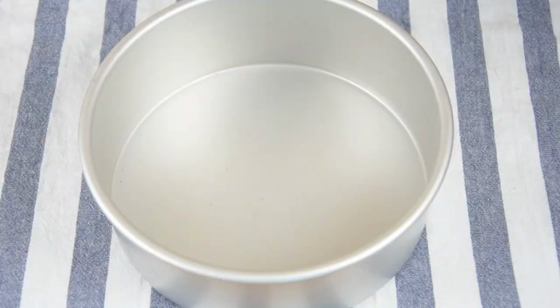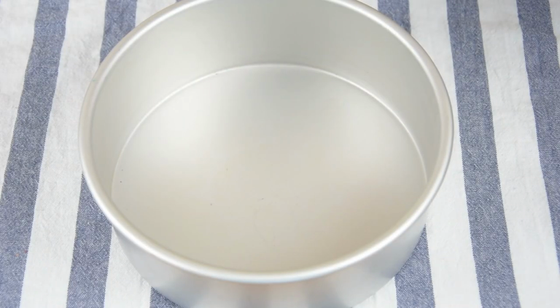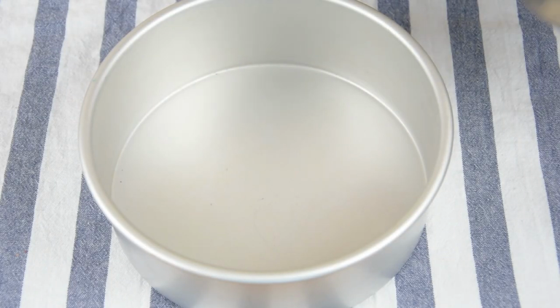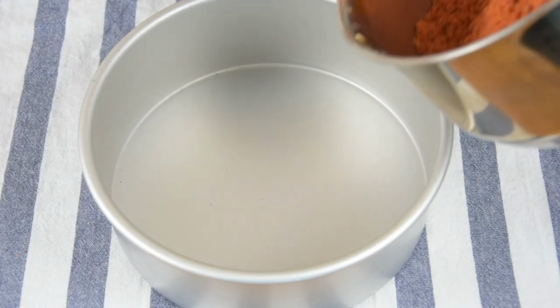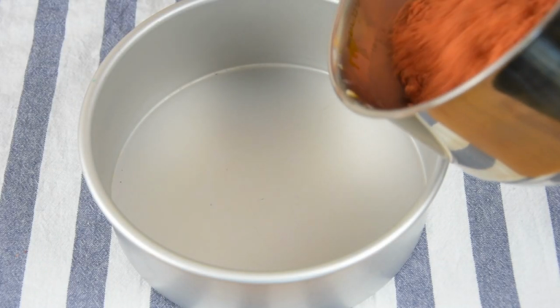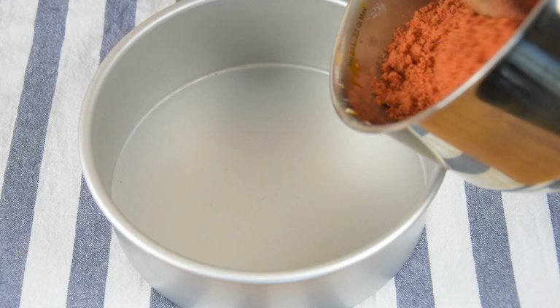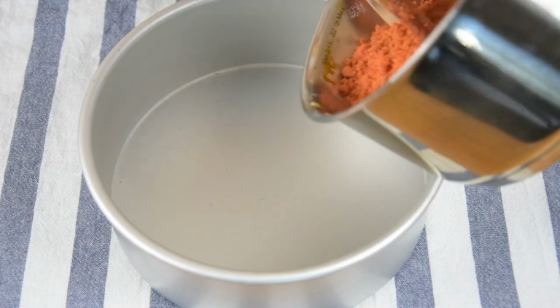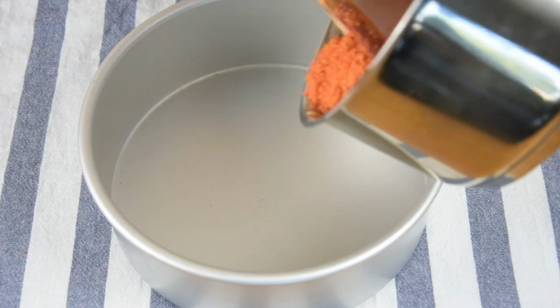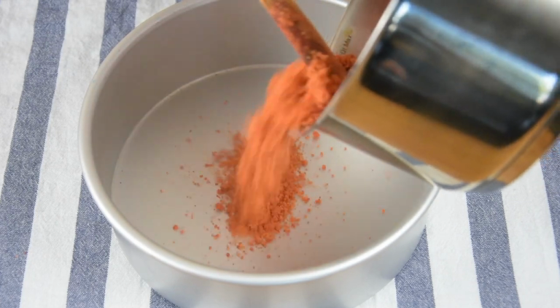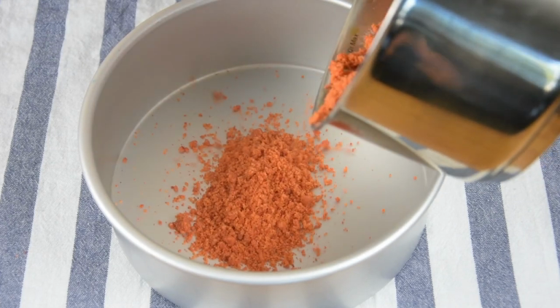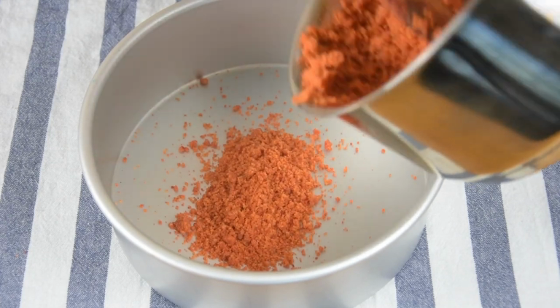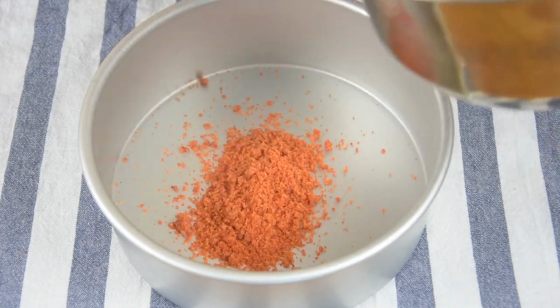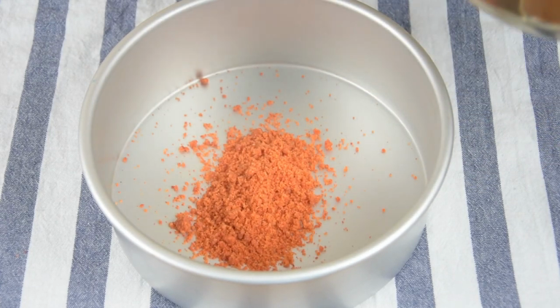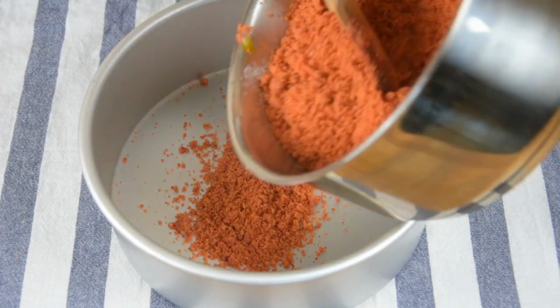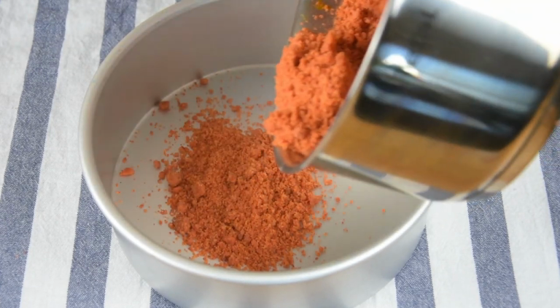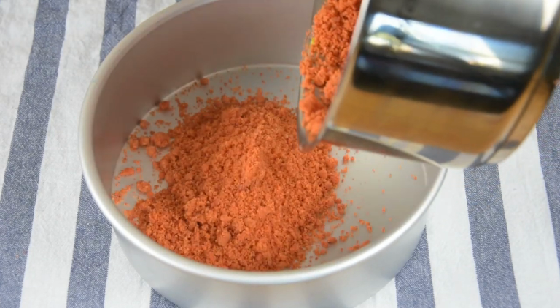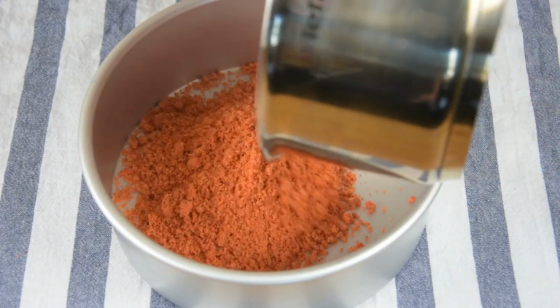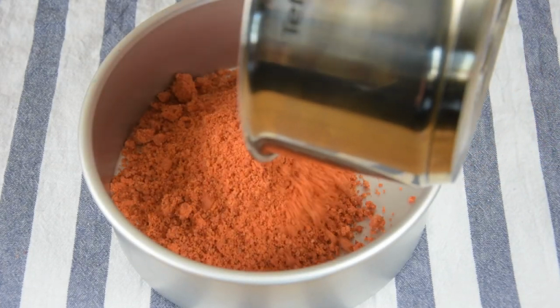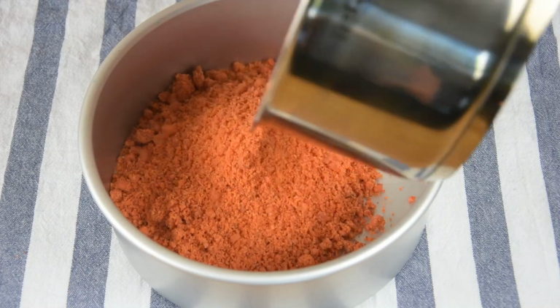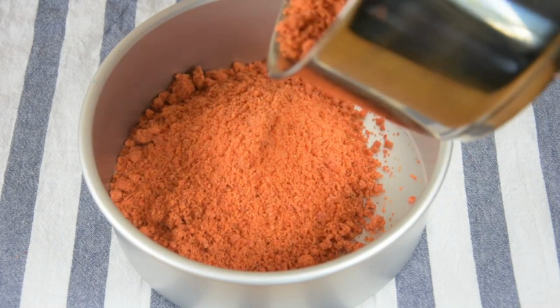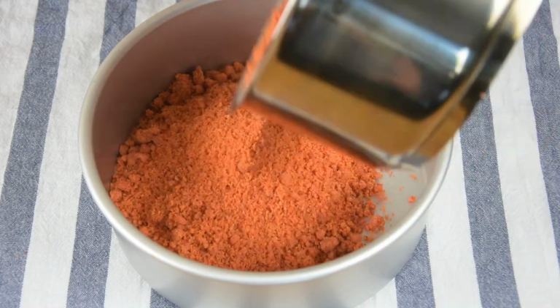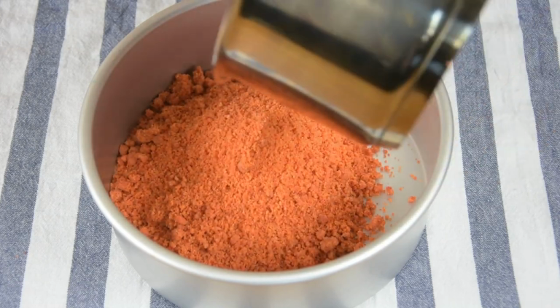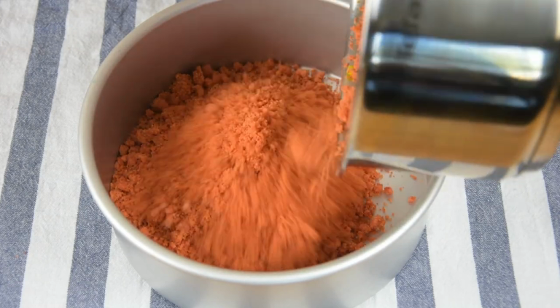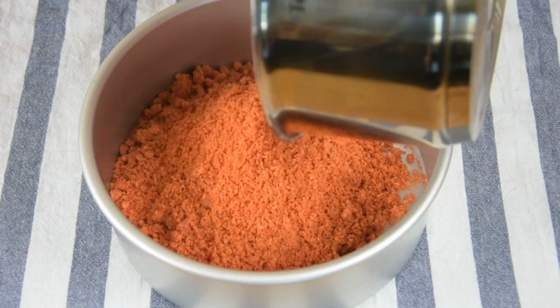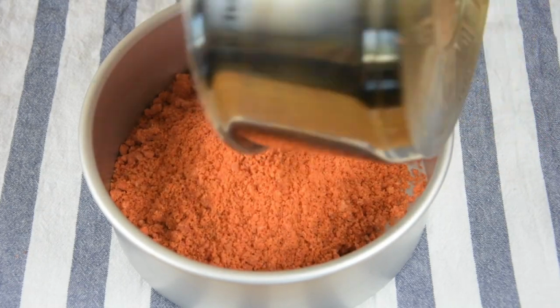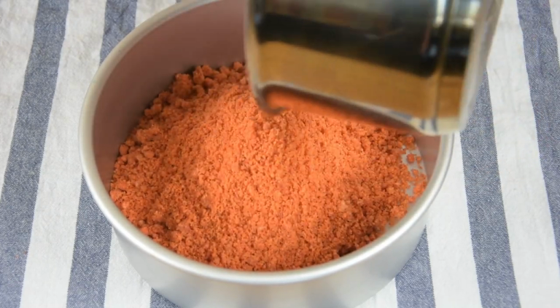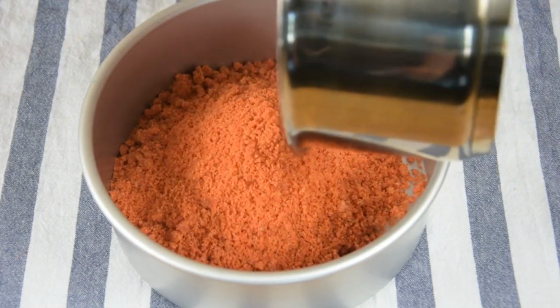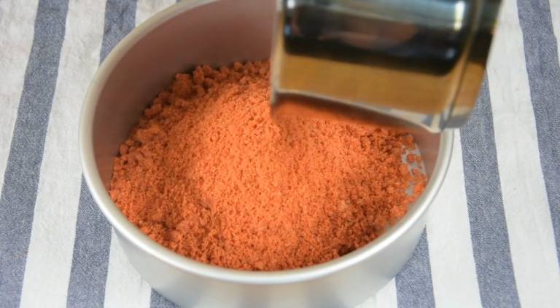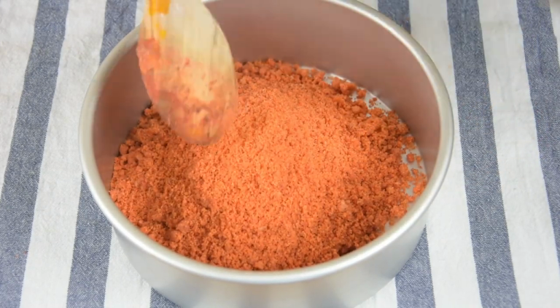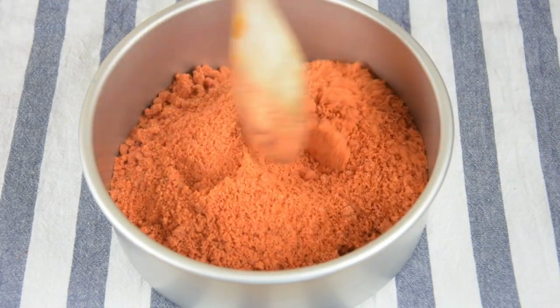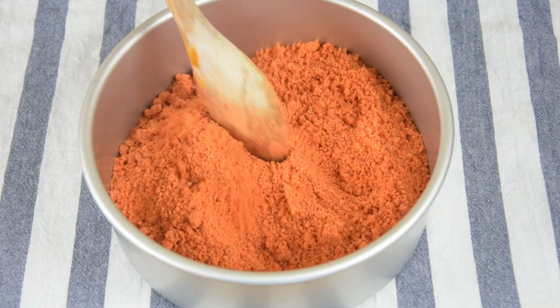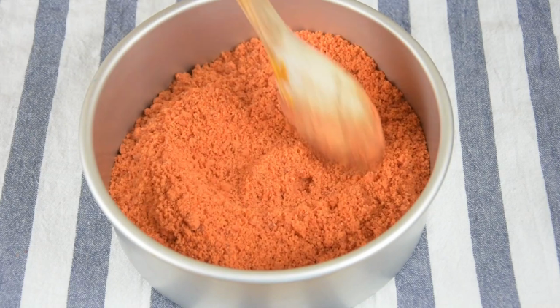Now transfer it into a pan and bake this in a preheated oven of 180 degrees Celsius for about 15 minutes.